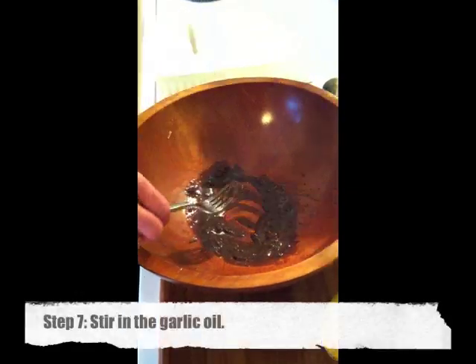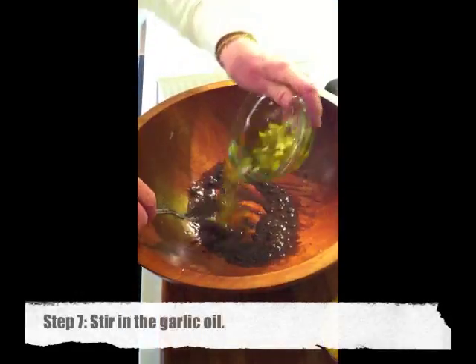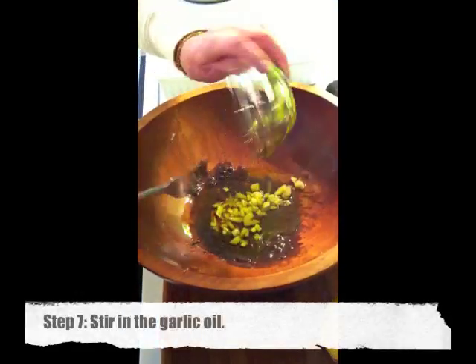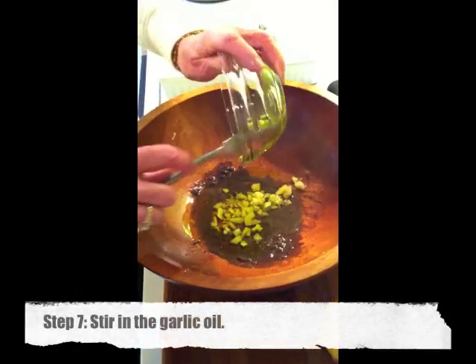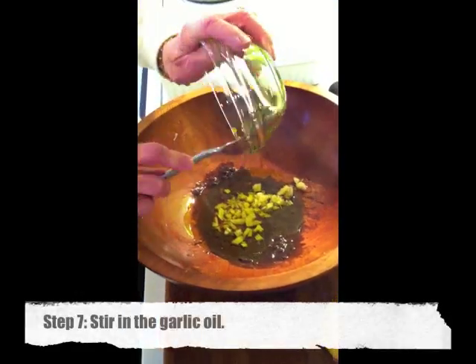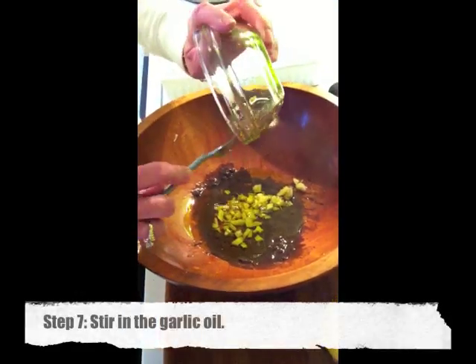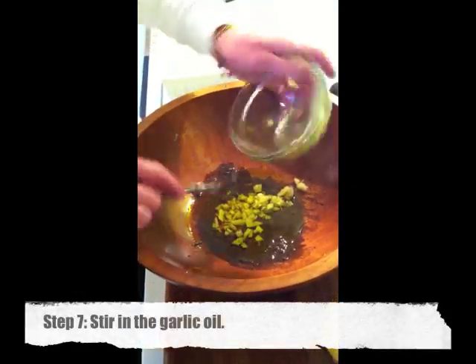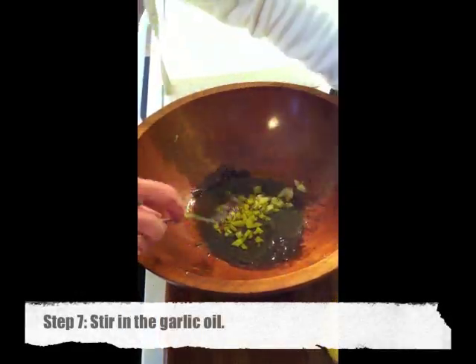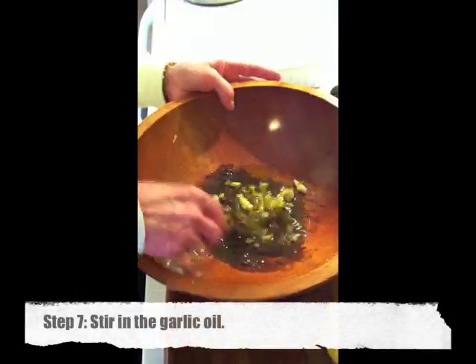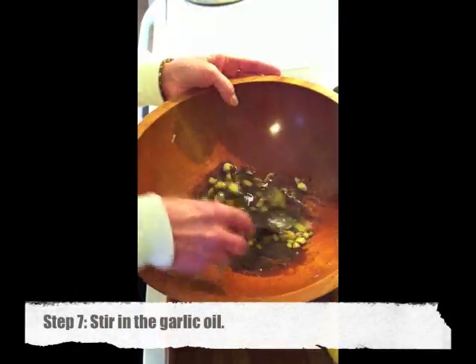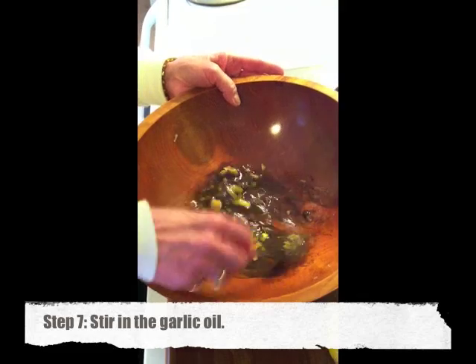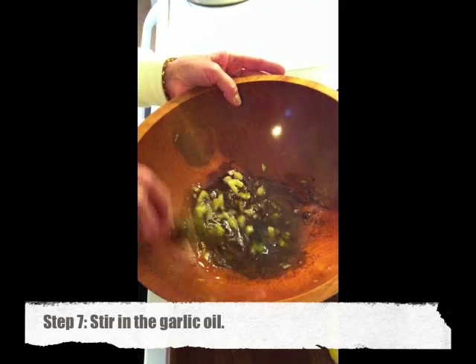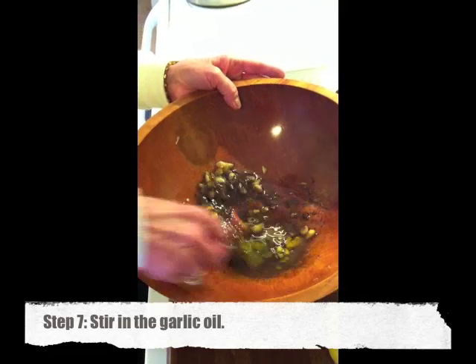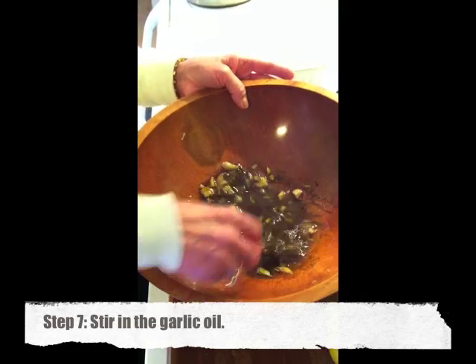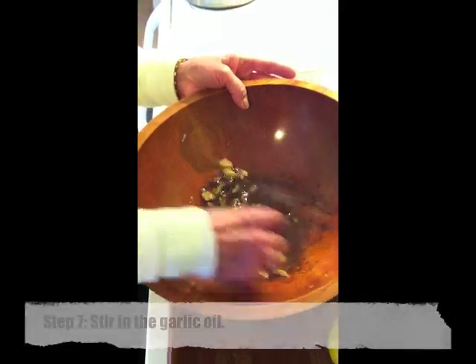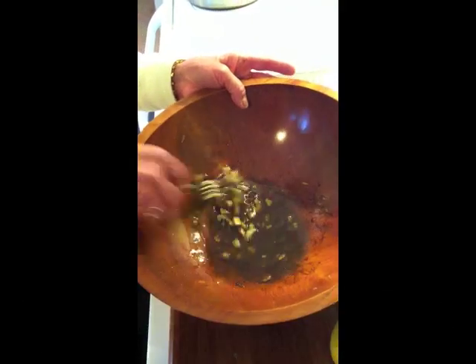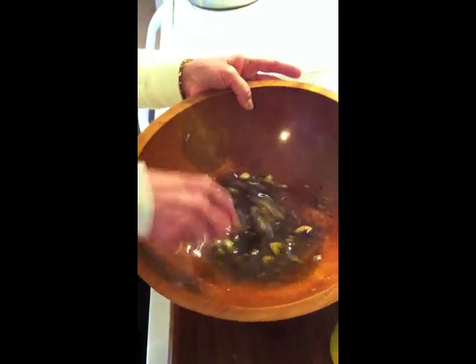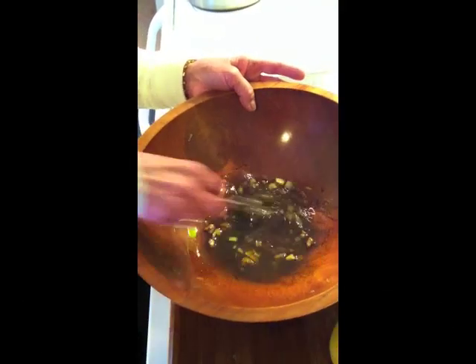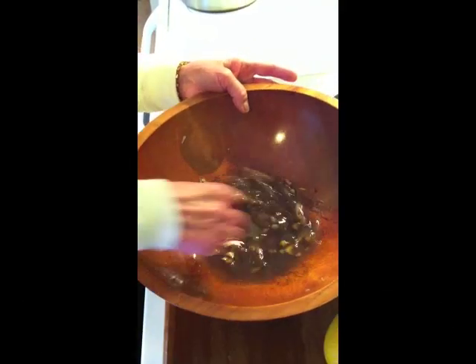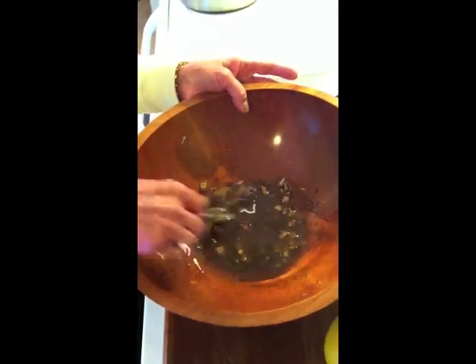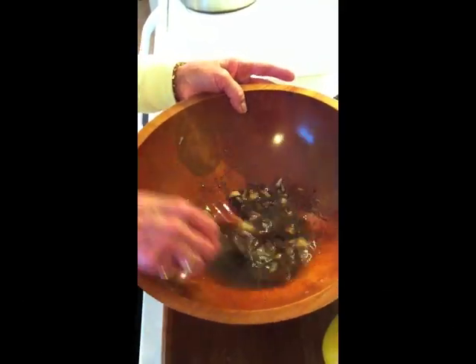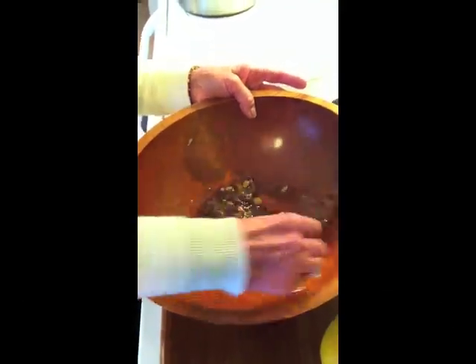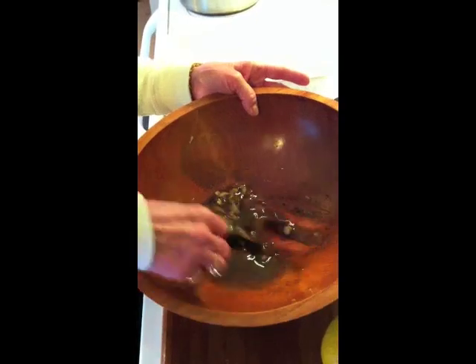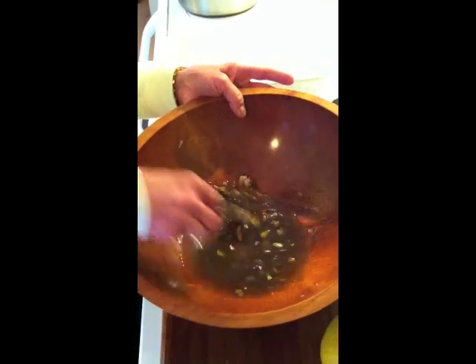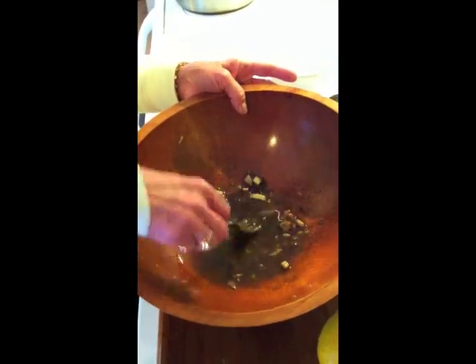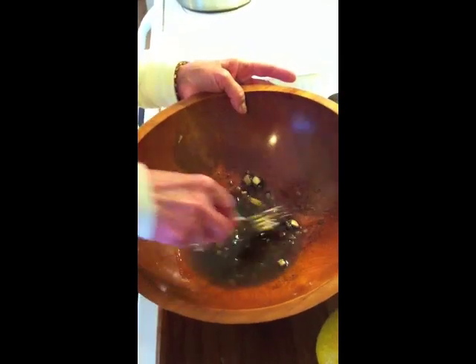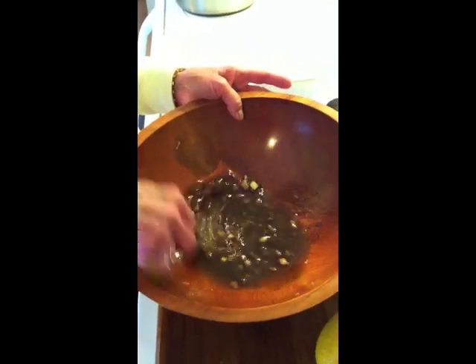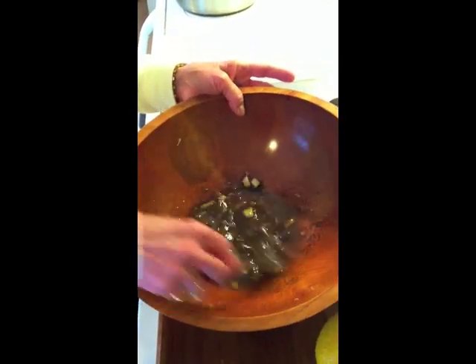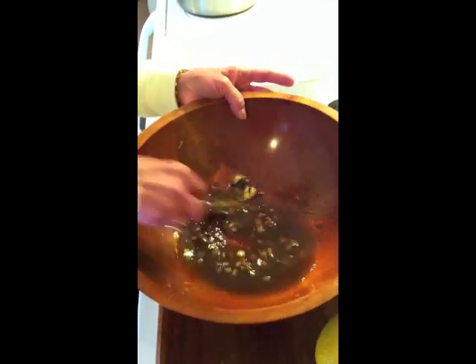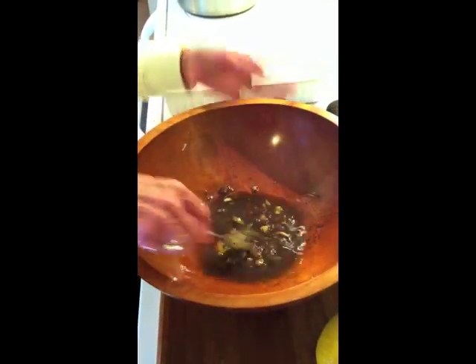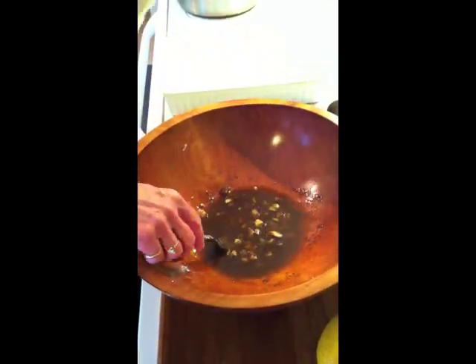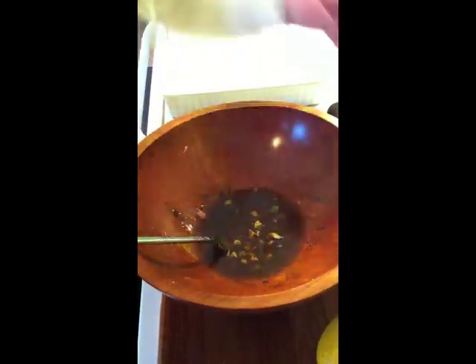Add your Worcestershire sauce and really mix it well to form a paste. When you're done that, add the garlic oil you made earlier and stir it all up really well.